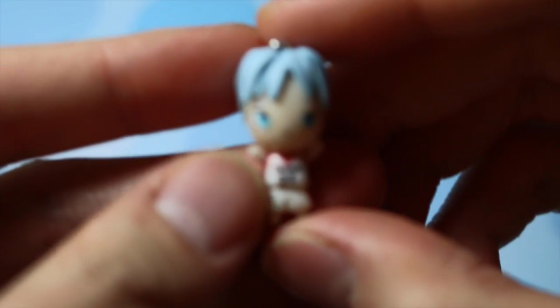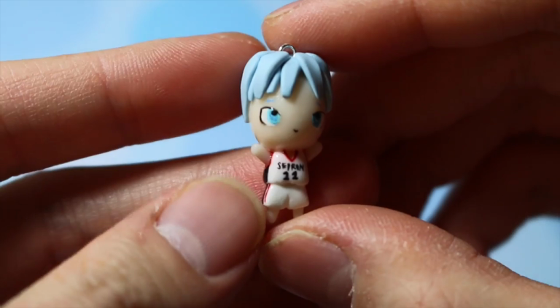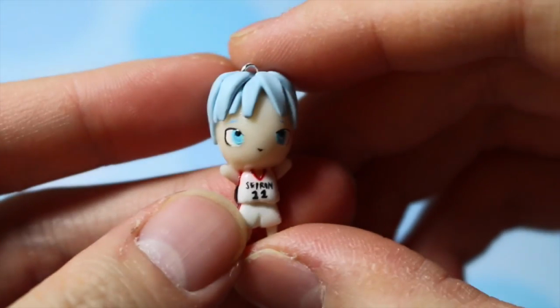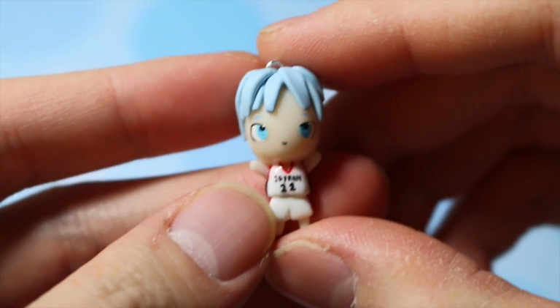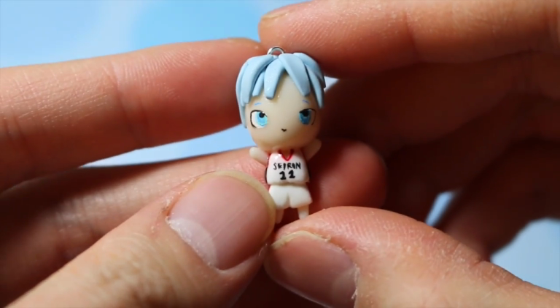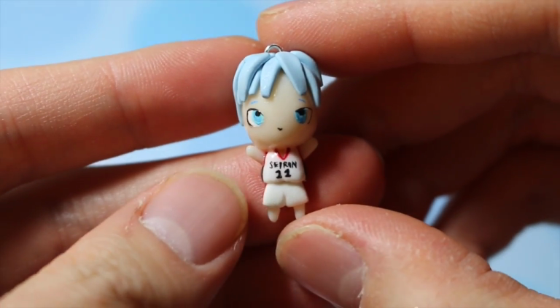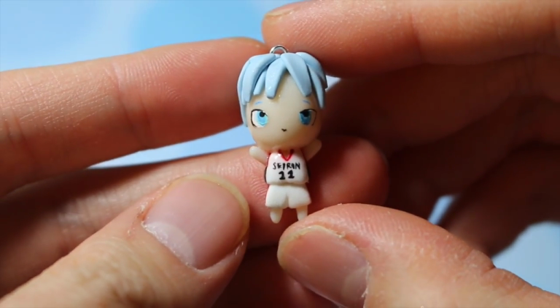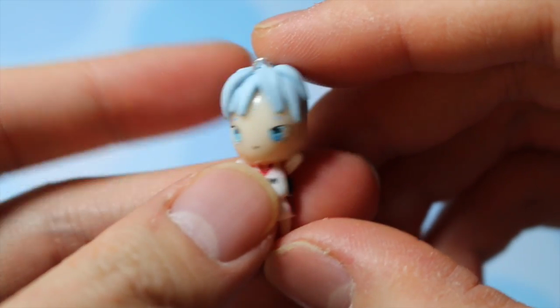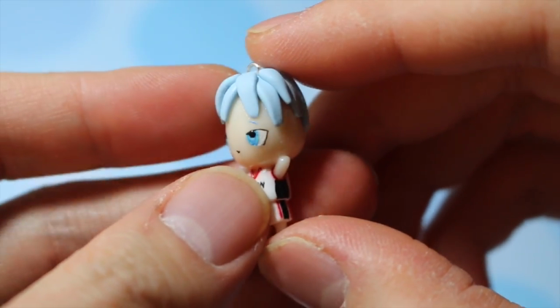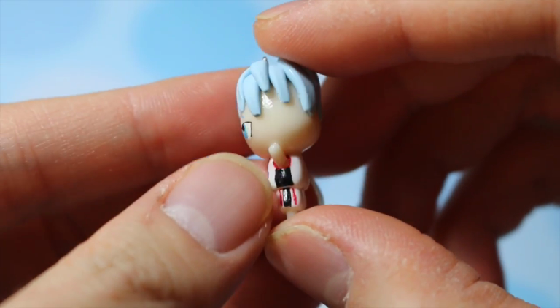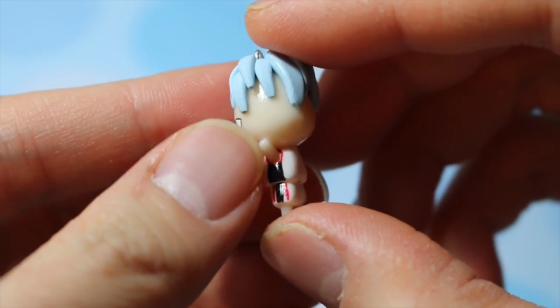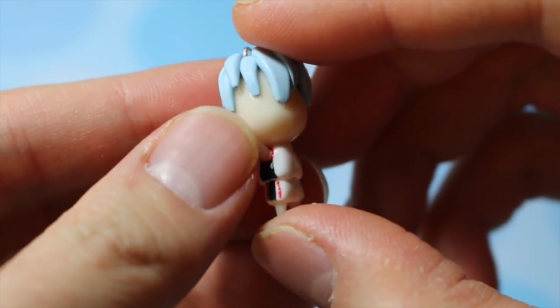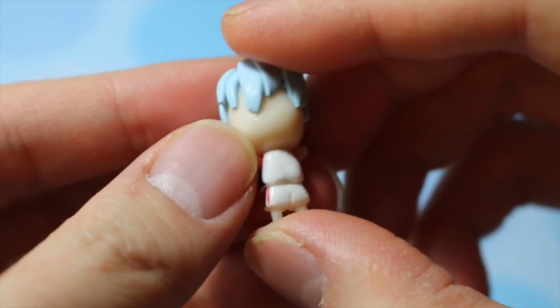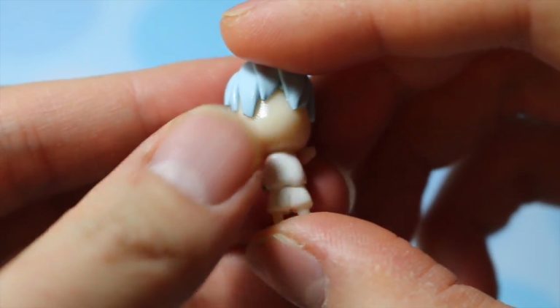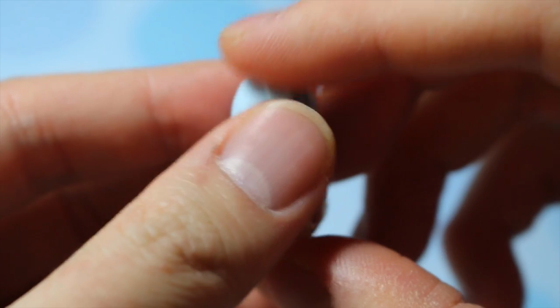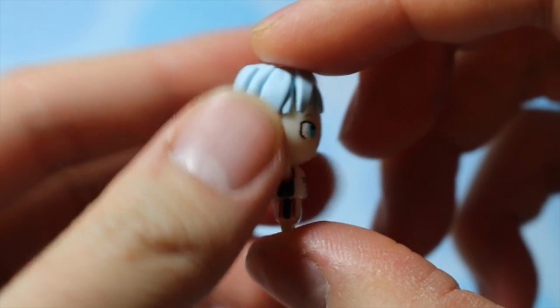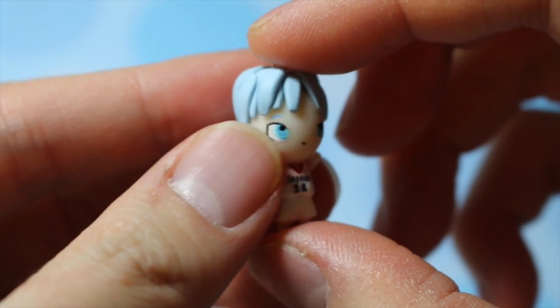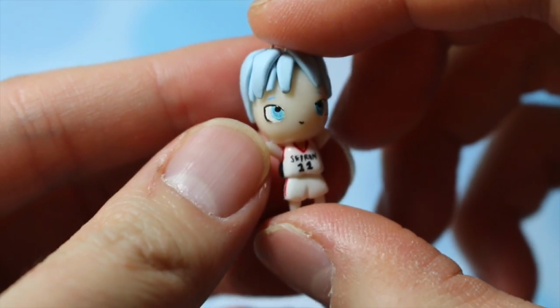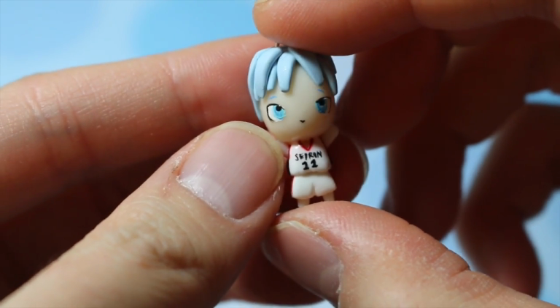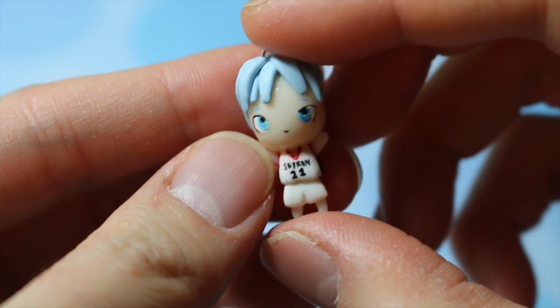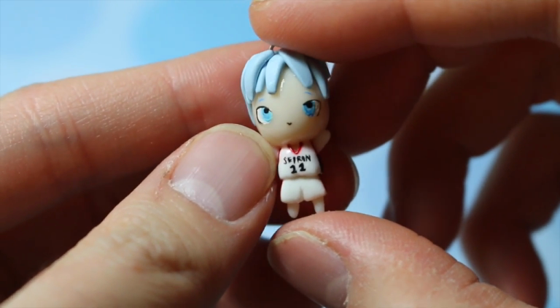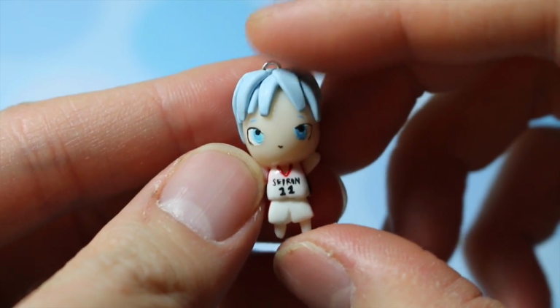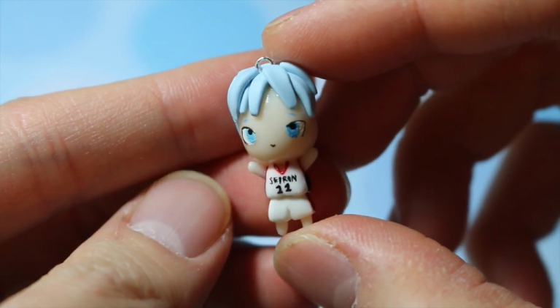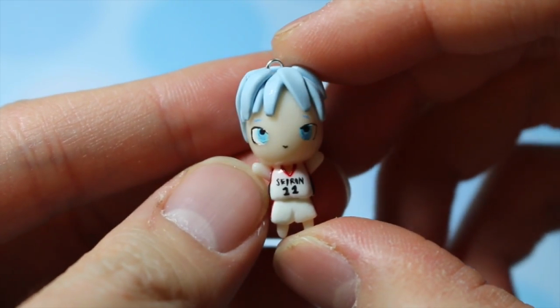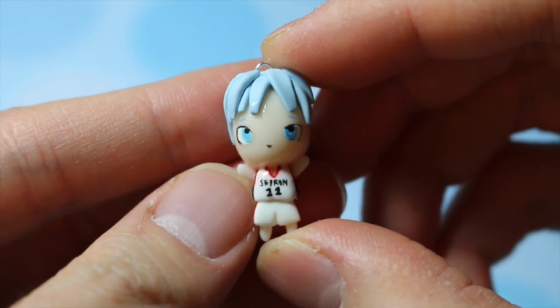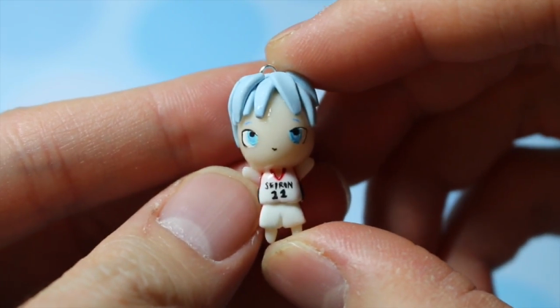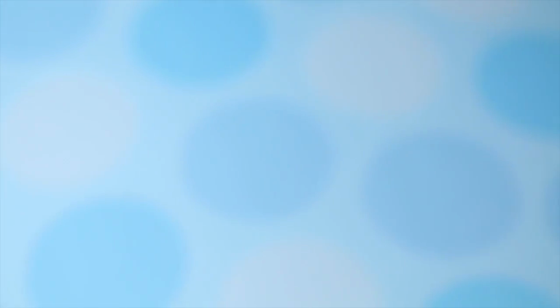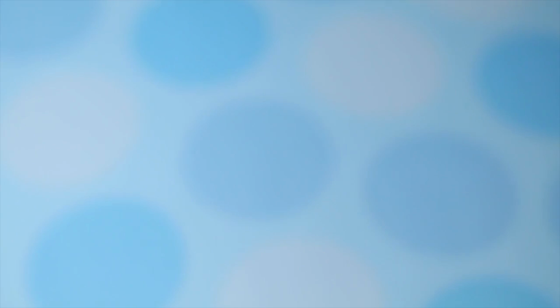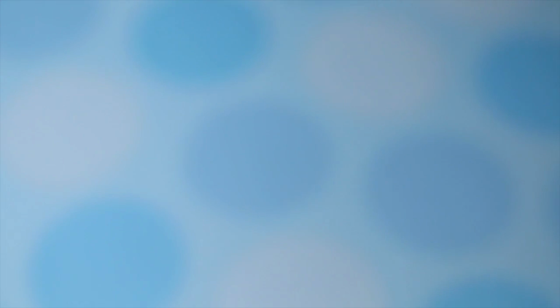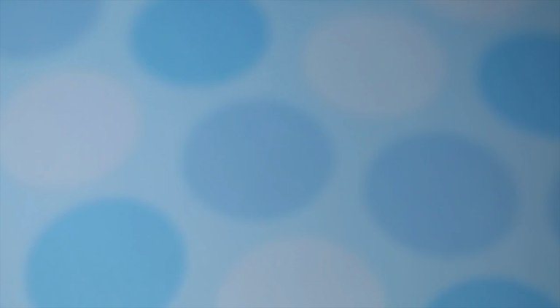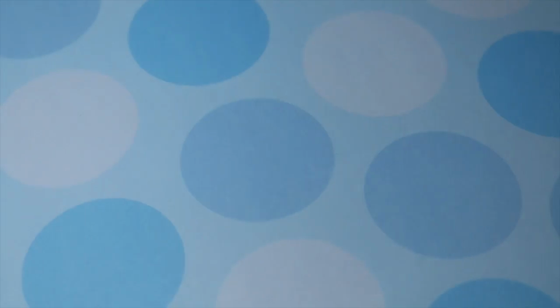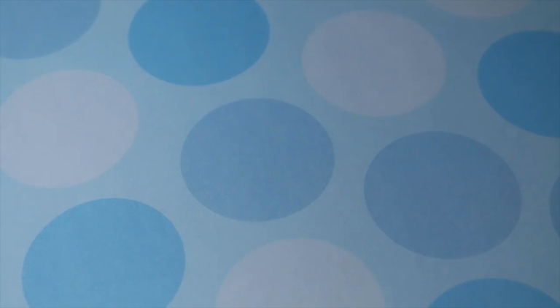Then I made this chibi based off of Kuroko from Kuroko's Basketball or Kuroko no Basket. It's my first chibi of an anime character and I'm just going to keep on trucking to get it better.